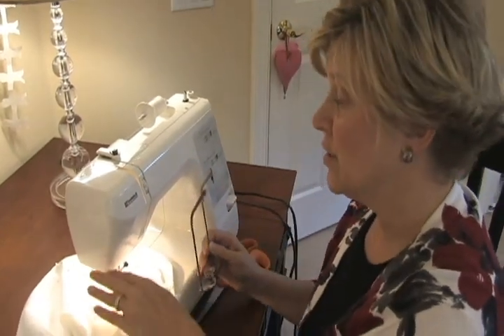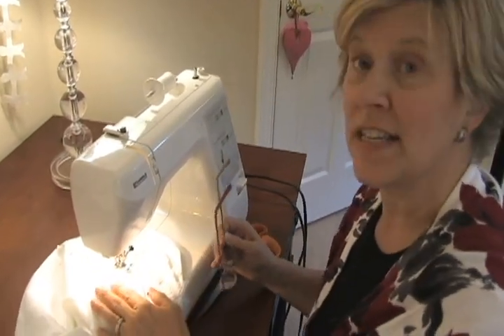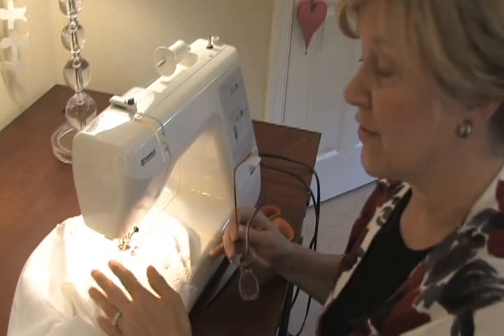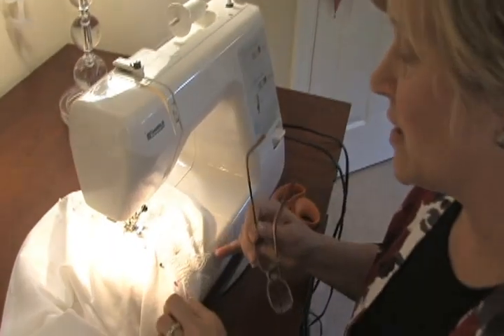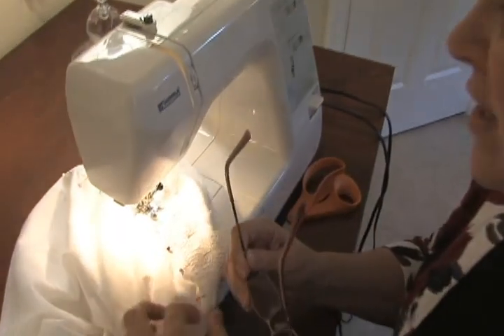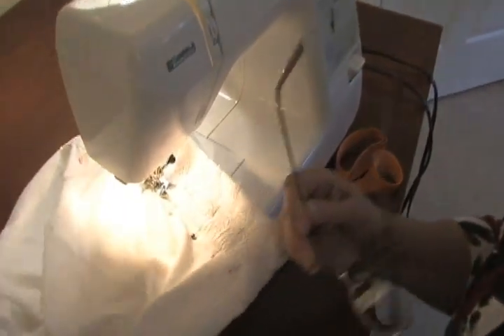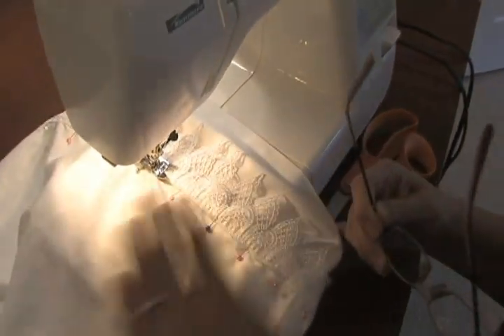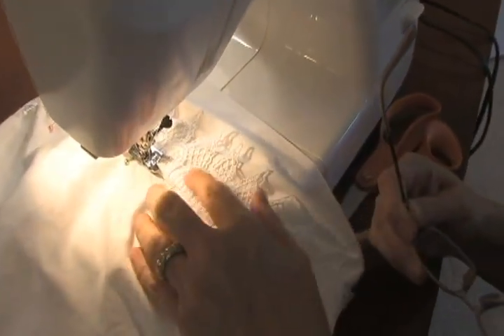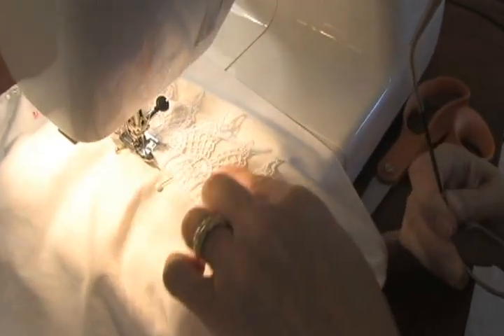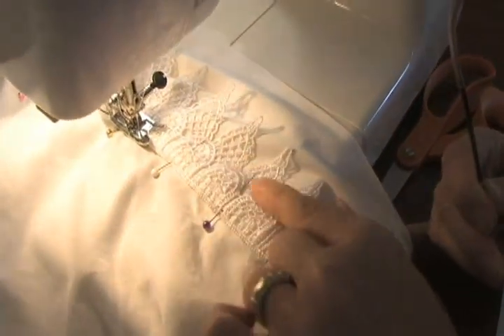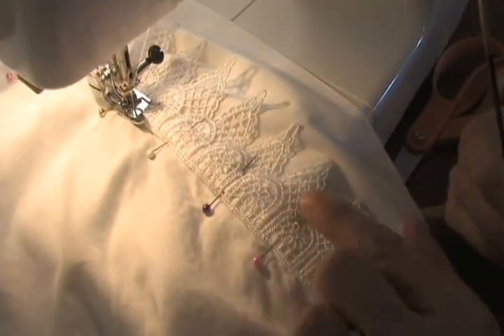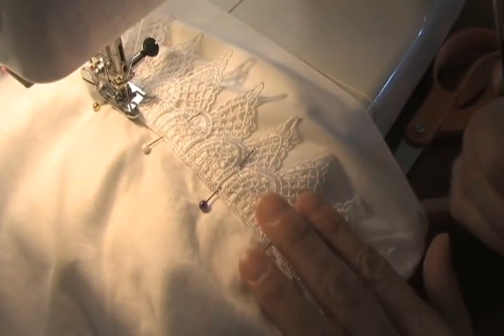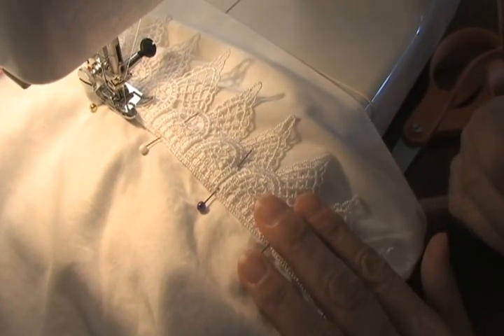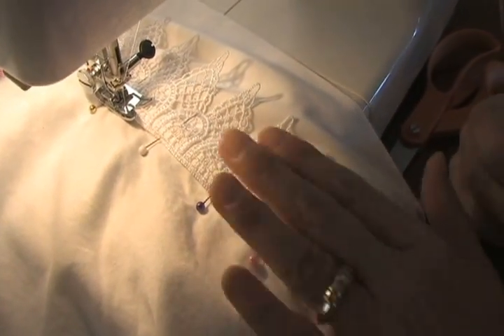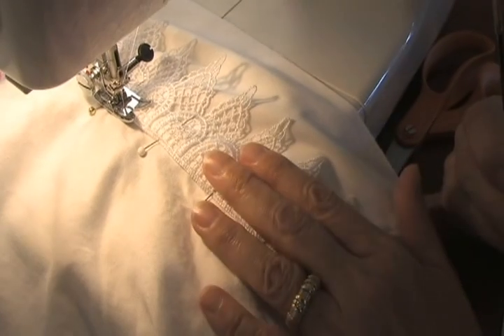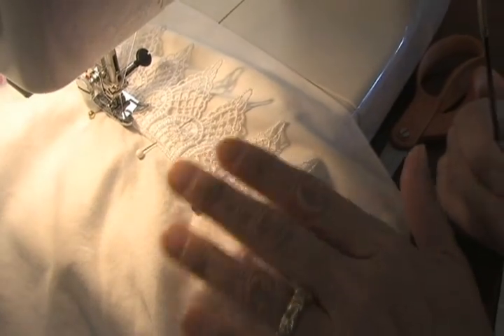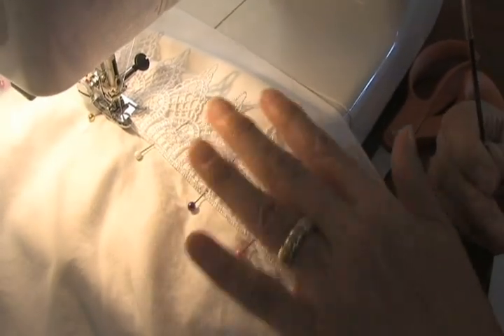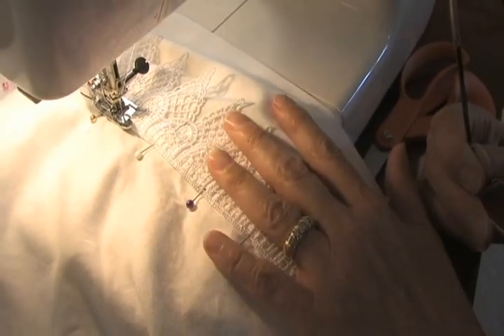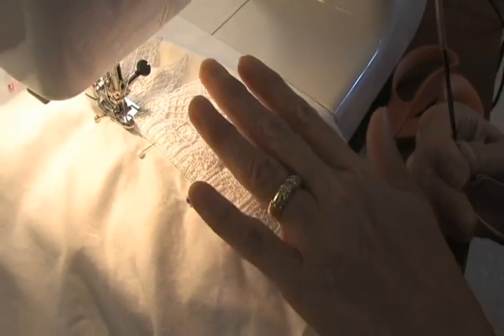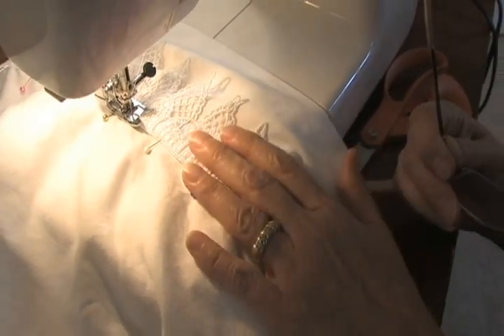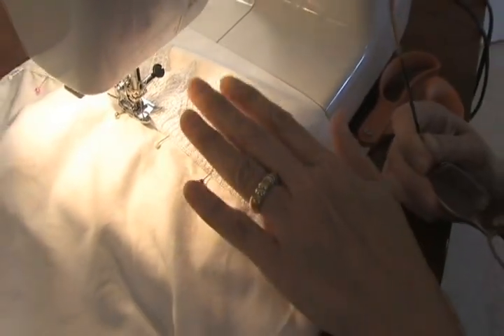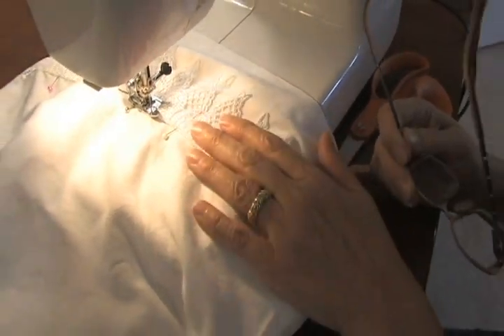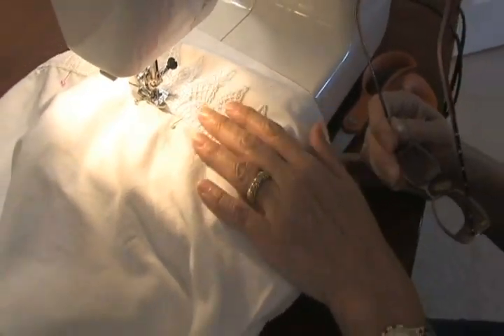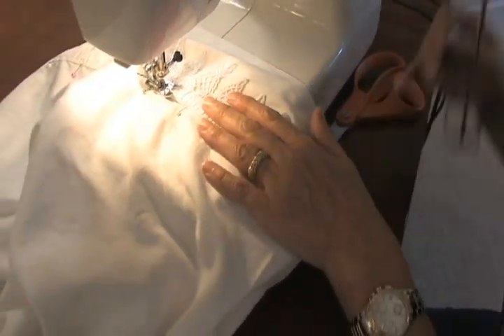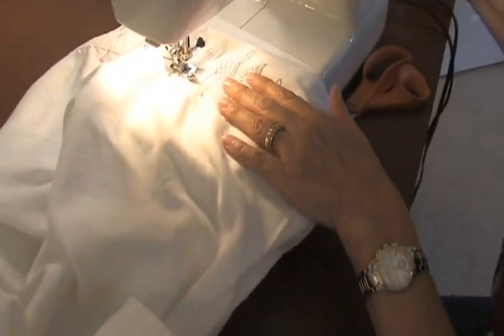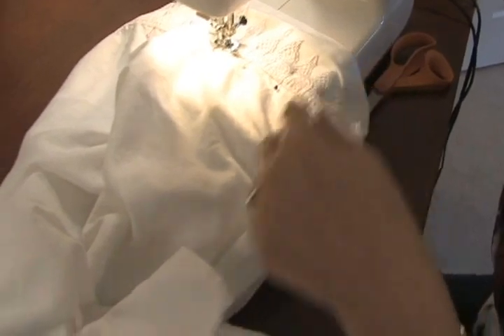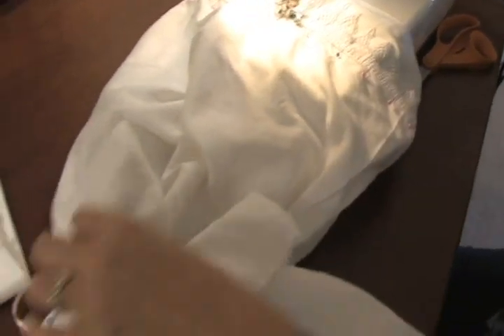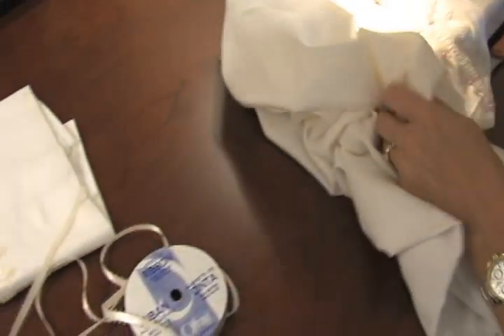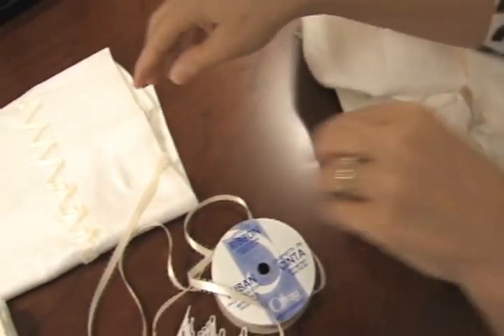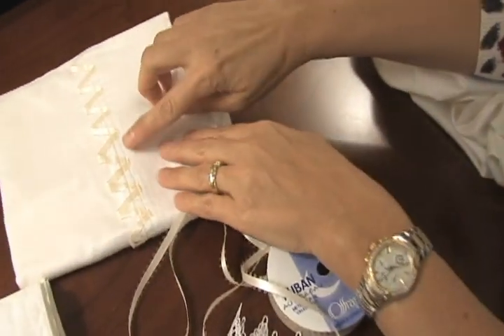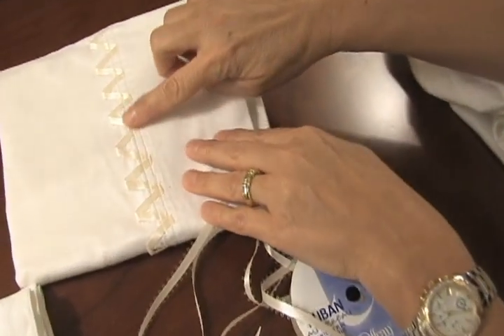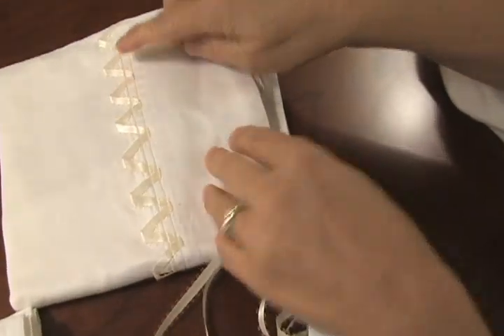So that I can tell the difference, I do something very simple. Like on this one, I'm just adding a little bit of lace. It's not too colorful, it just lets me know this is my pillowcase. Now on this one, I just added a little bit of ribbon.